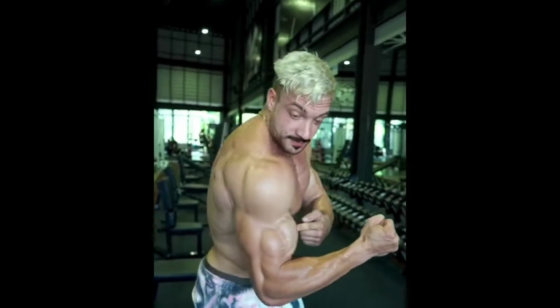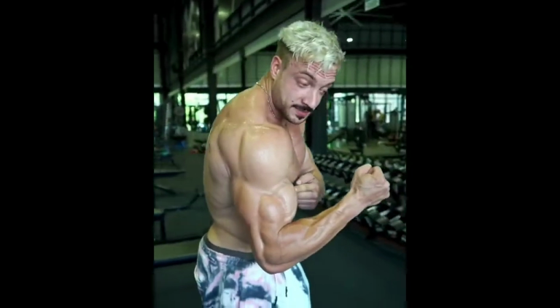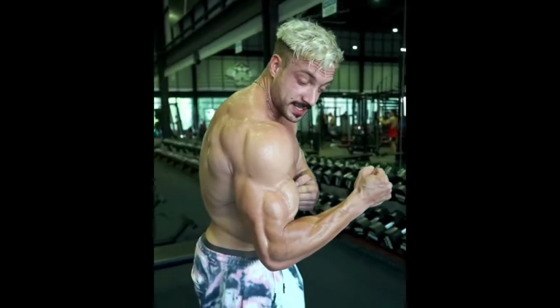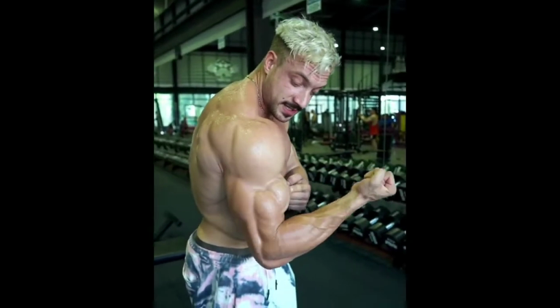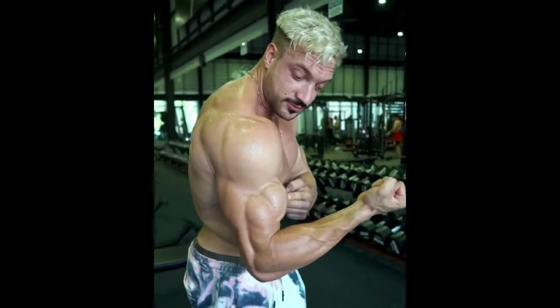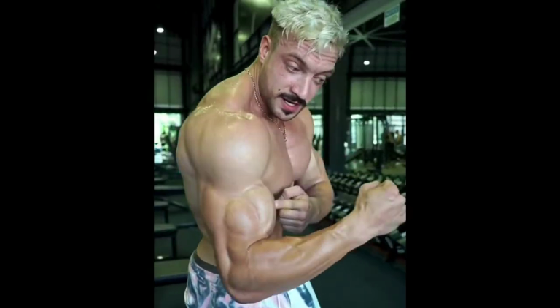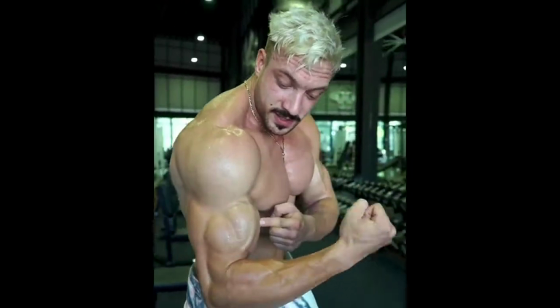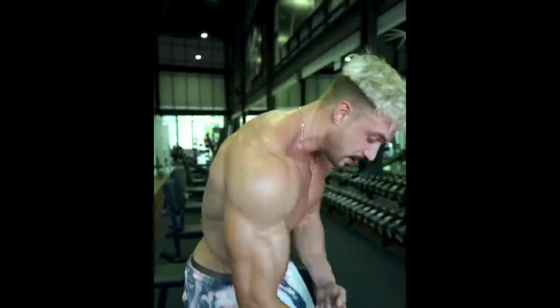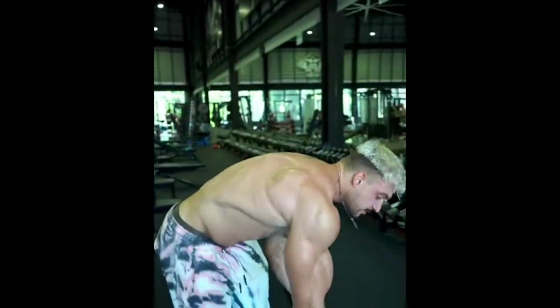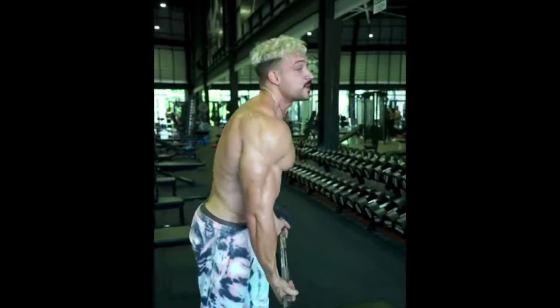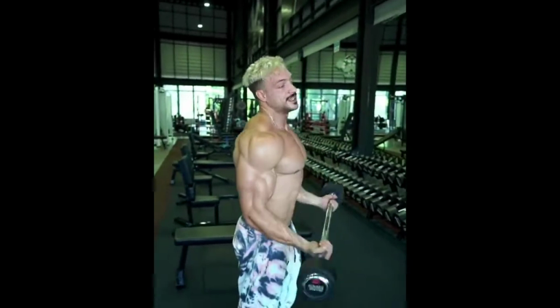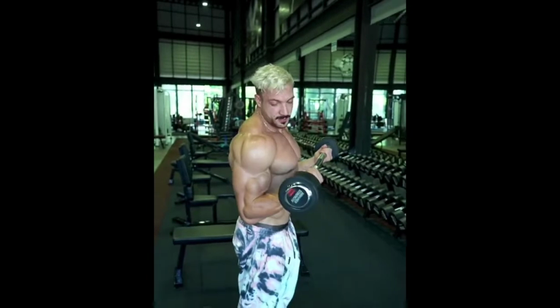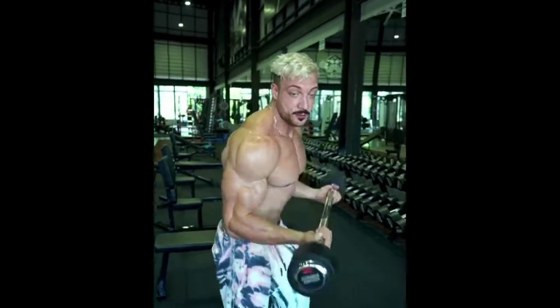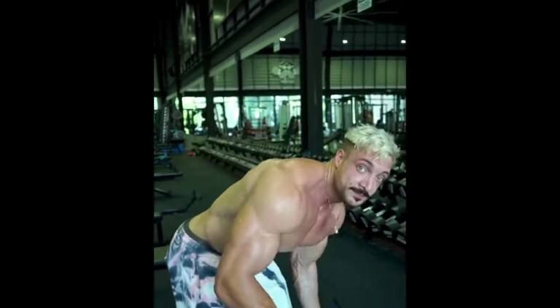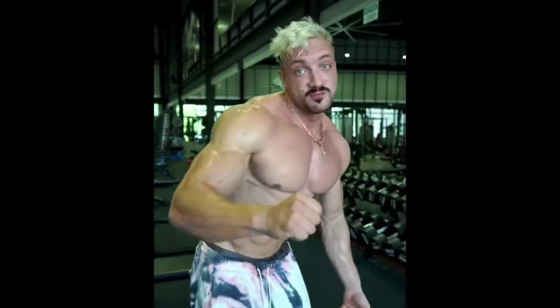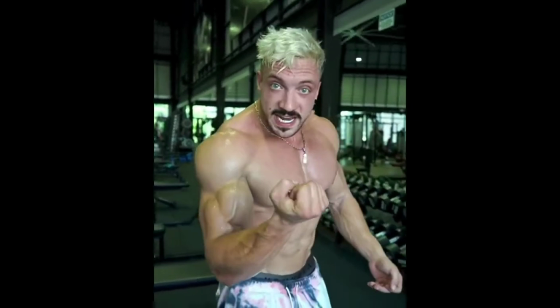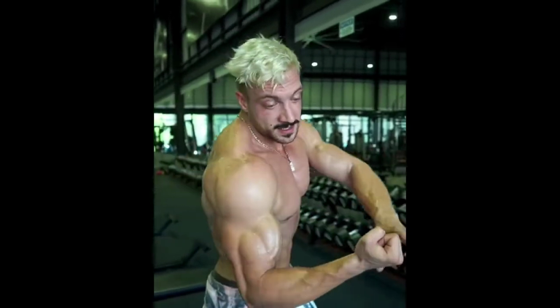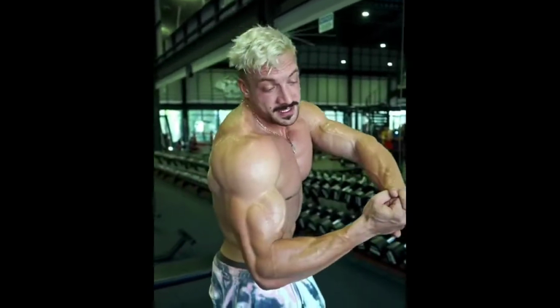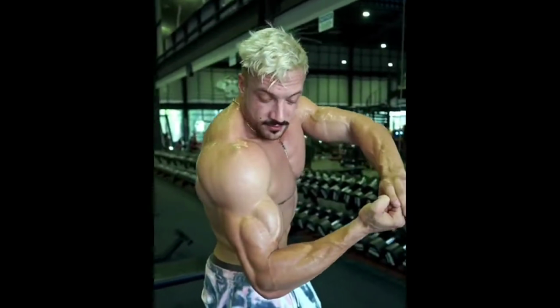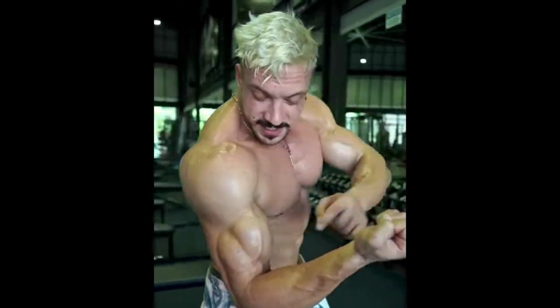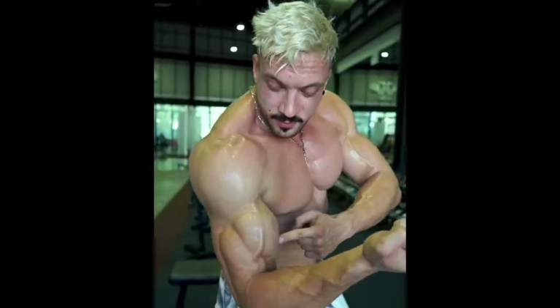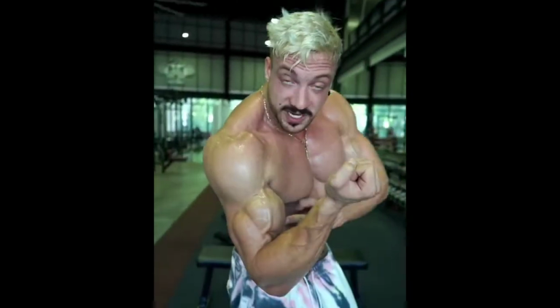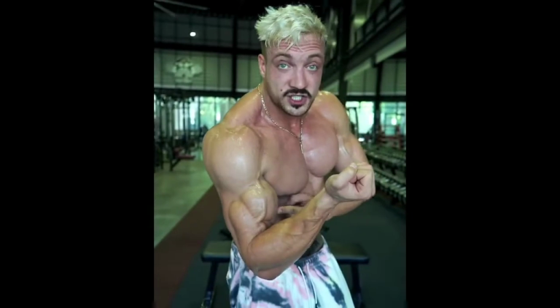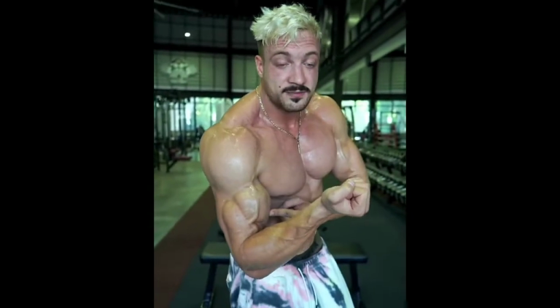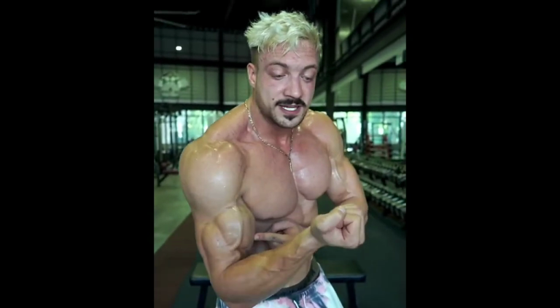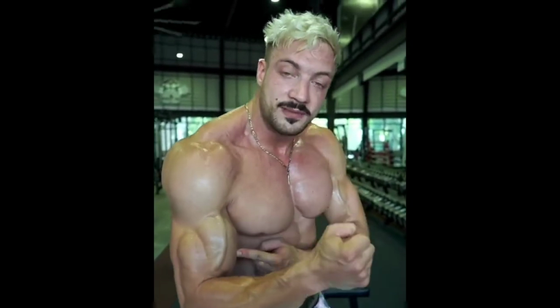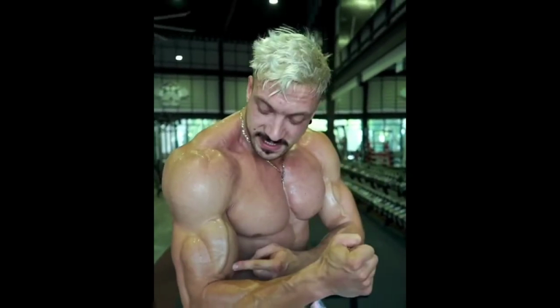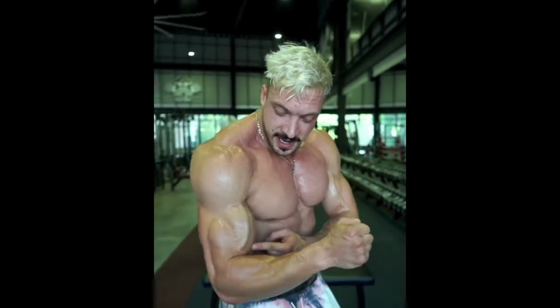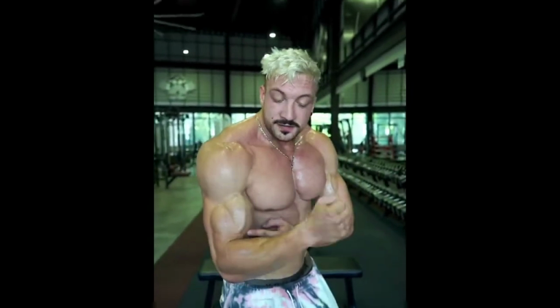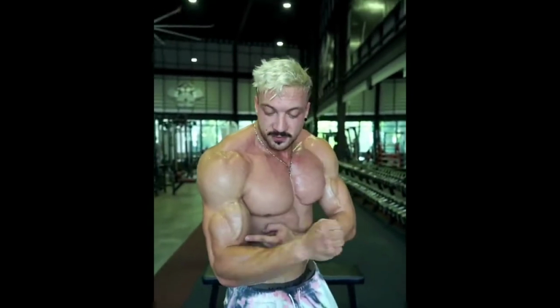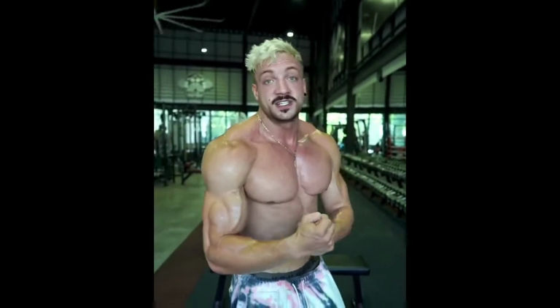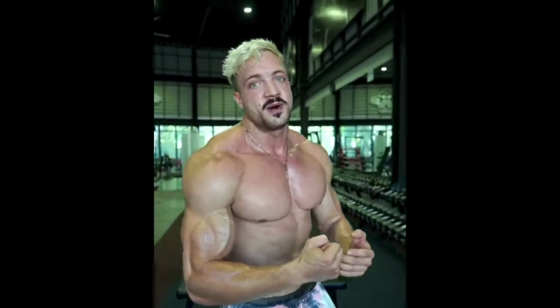But look at my biceps — this is the easy bar, this is the straight bar. So that means when I'm having a straight bar, my wrist is more rotated in, and the more I rotate it in, the more peak contraction I get on my biceps, while I'm leaving still a lot of space when I'm using the easy bar.